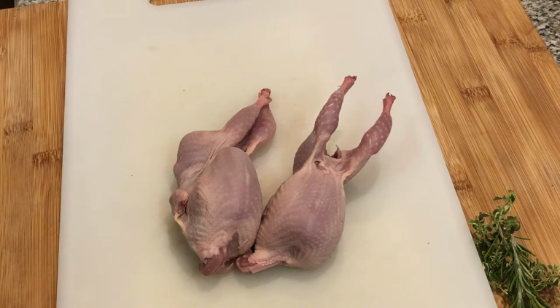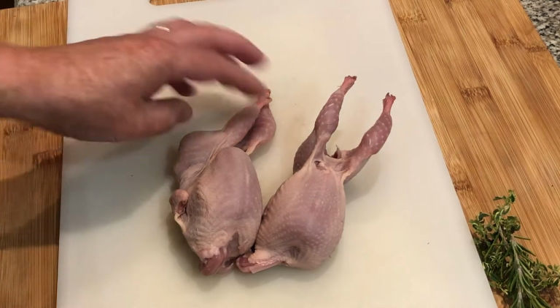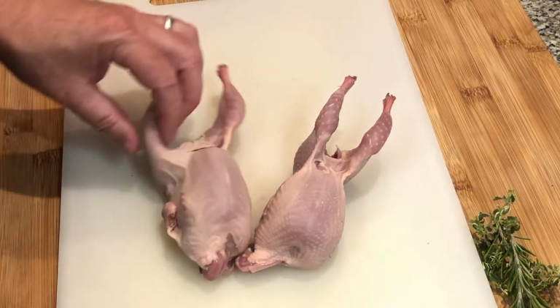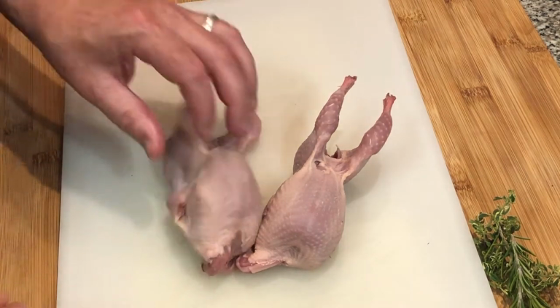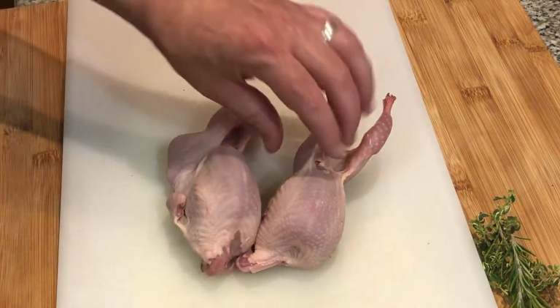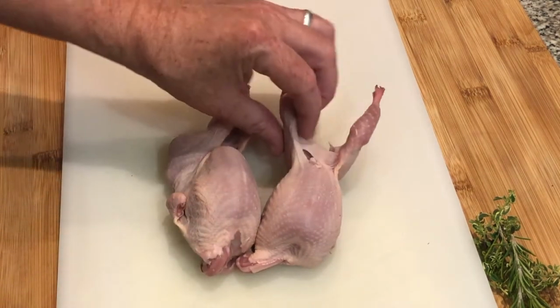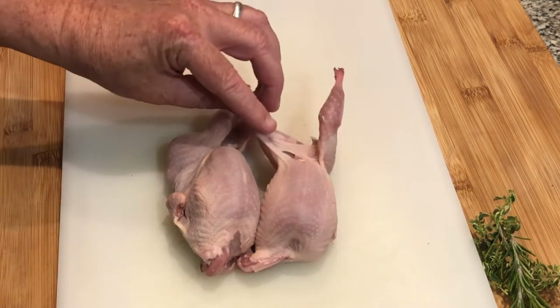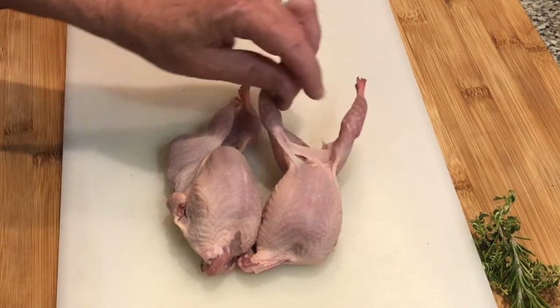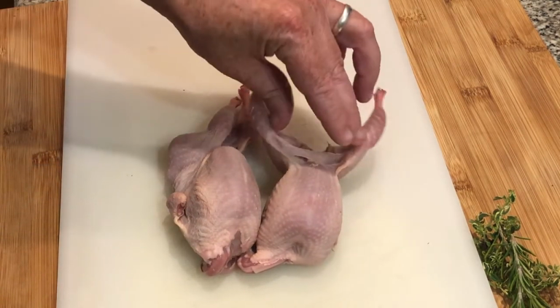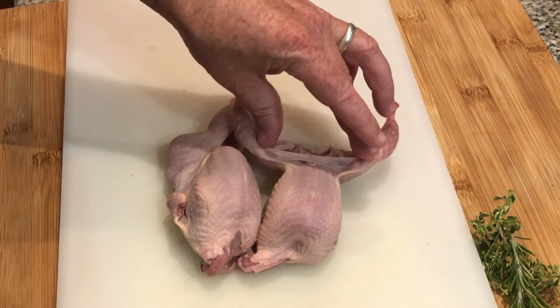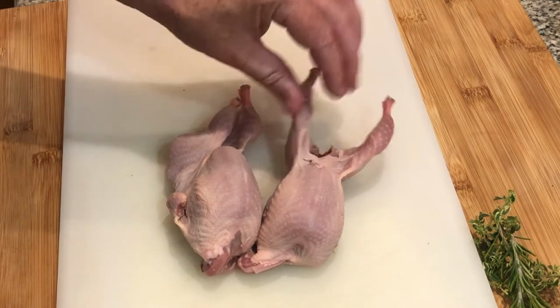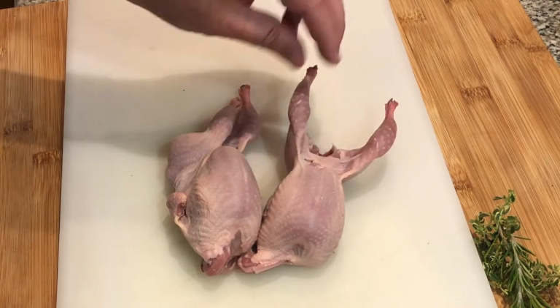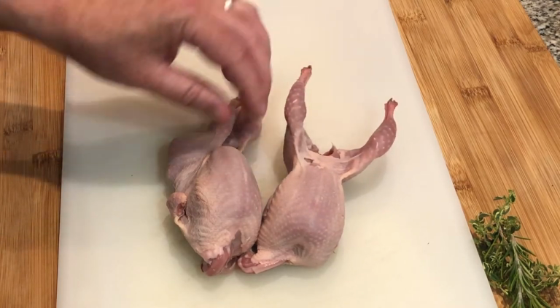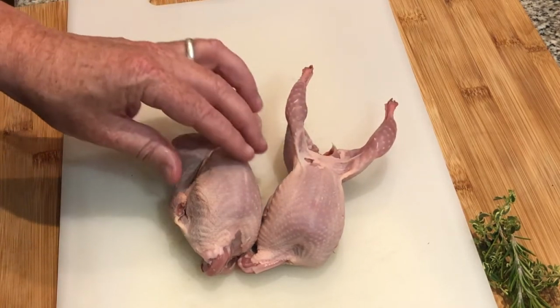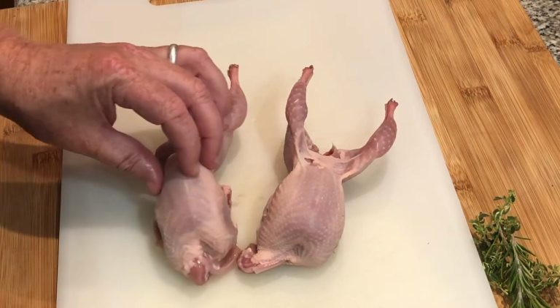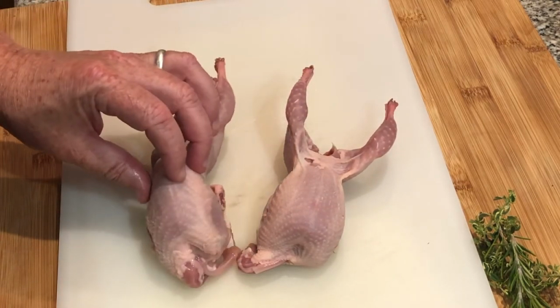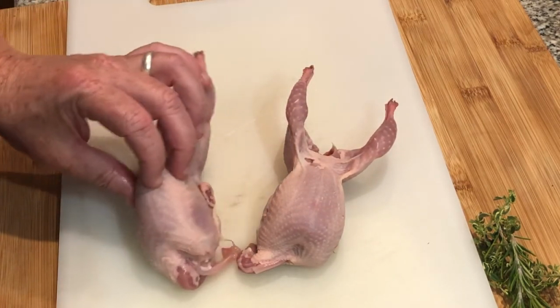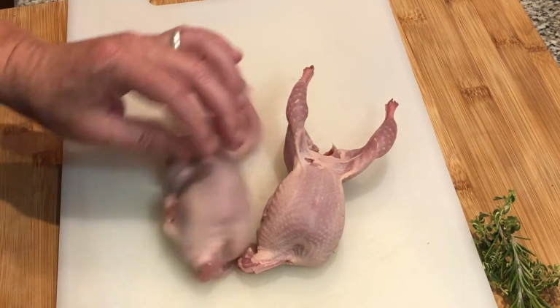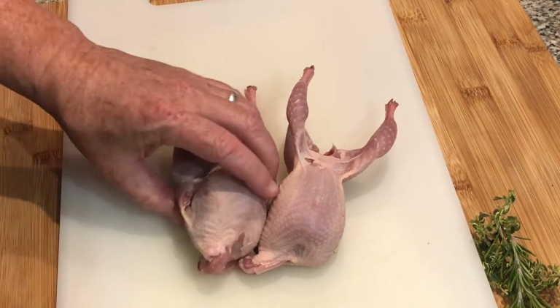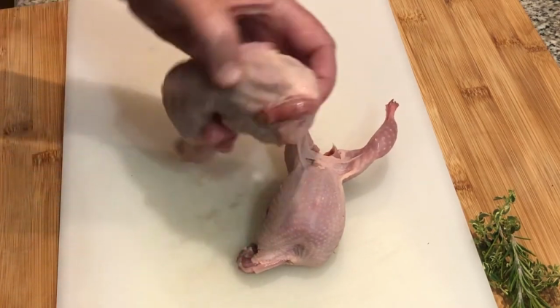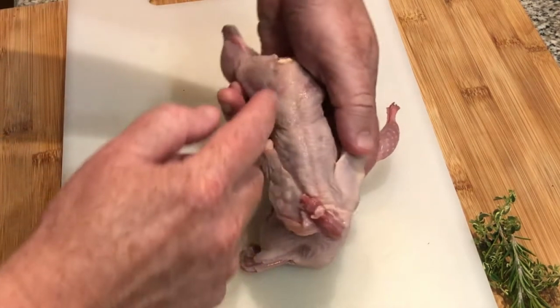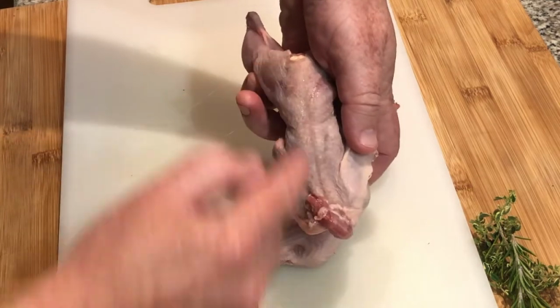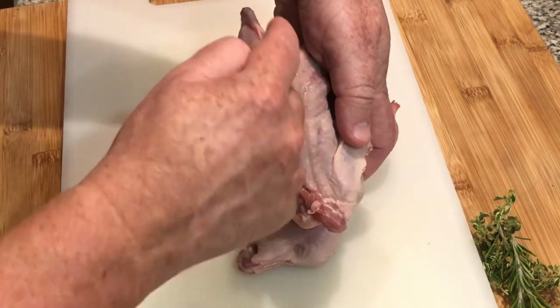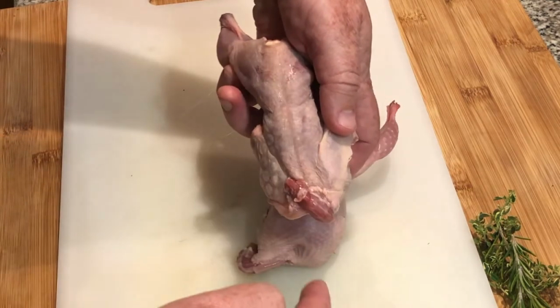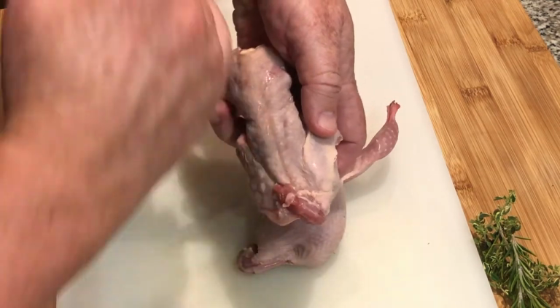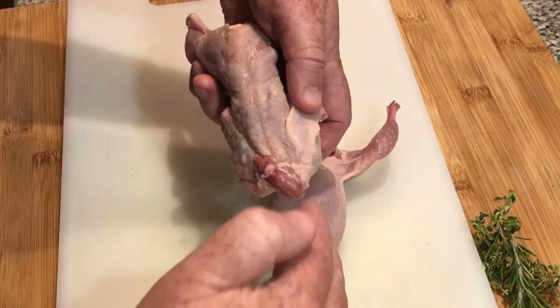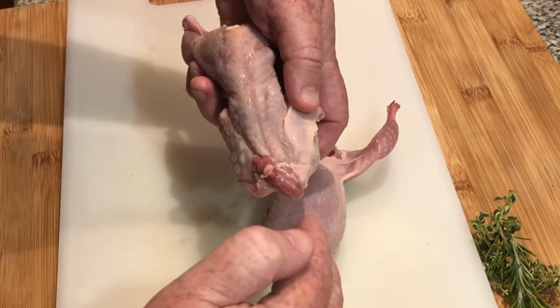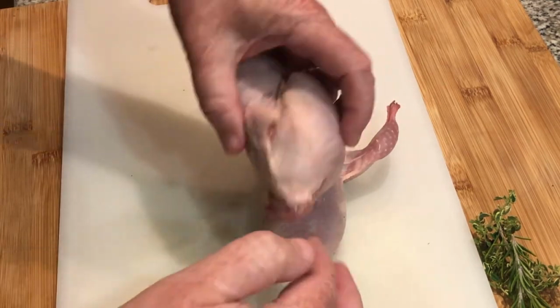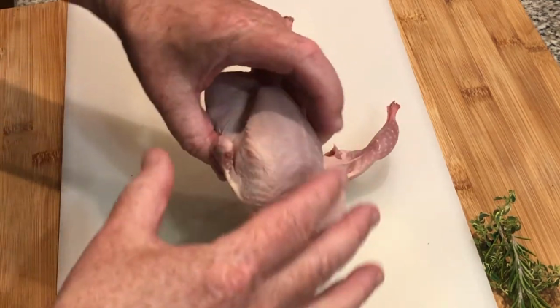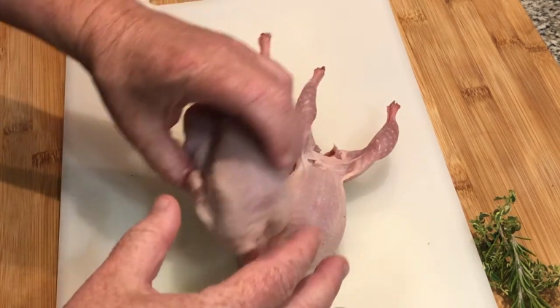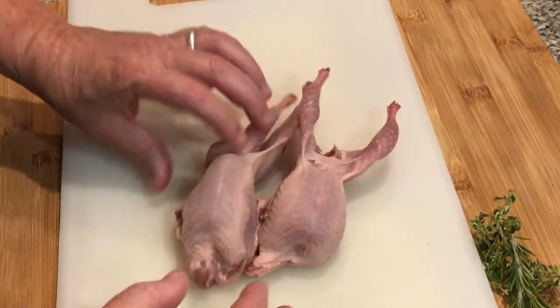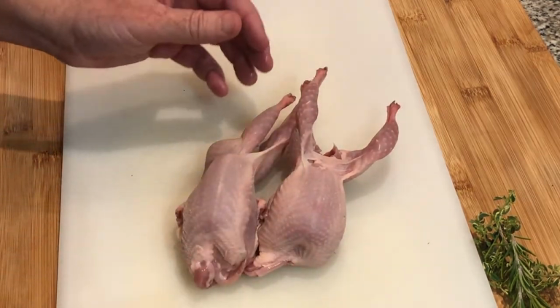I'm going to show you something to do with quail because a lot of people have never cooked them. Probably the easiest thing you can do is just cut the backbone out with a pair of scissors, slice them in half, put some kind of spice rub on them, and deep fry them for three and a half to four minutes. I'm going to go a little bit more complex than that.